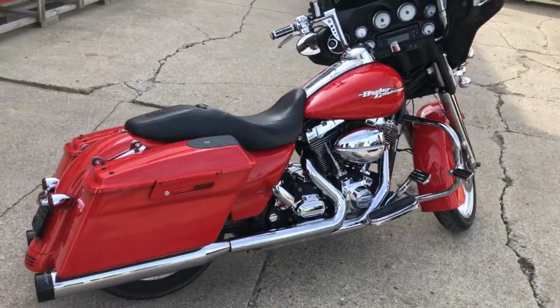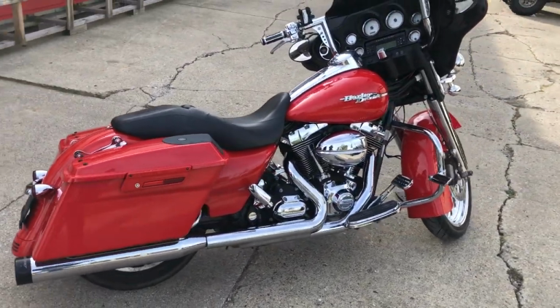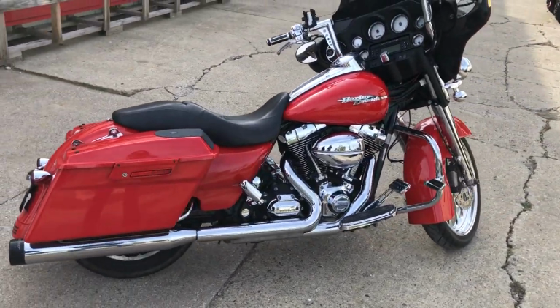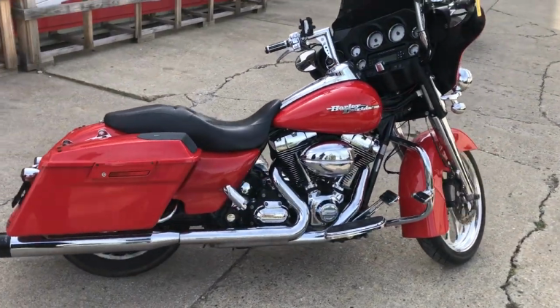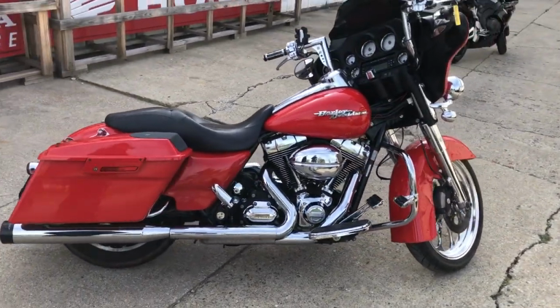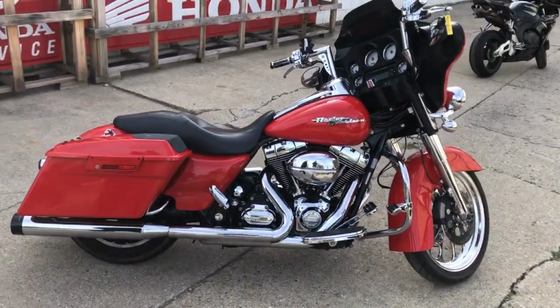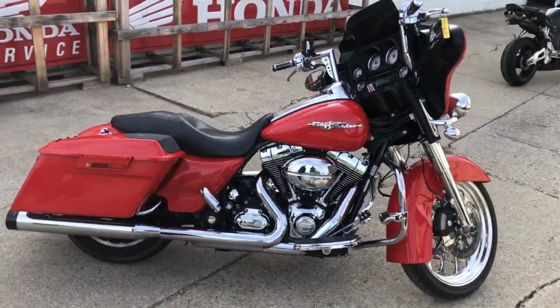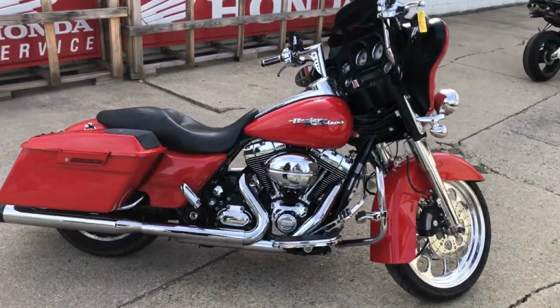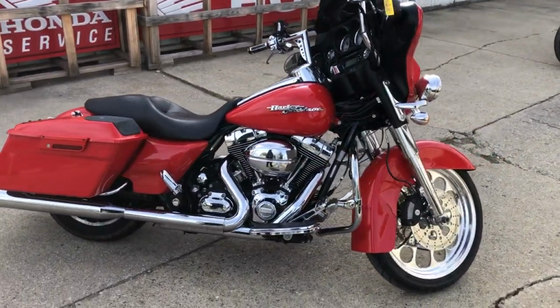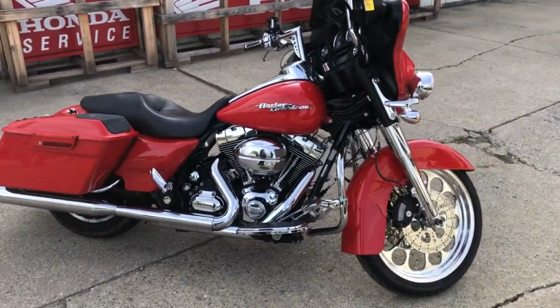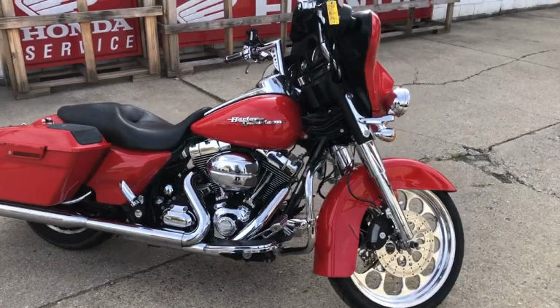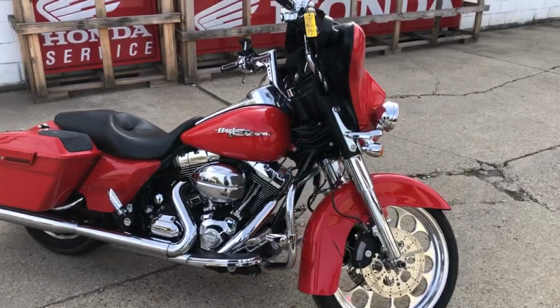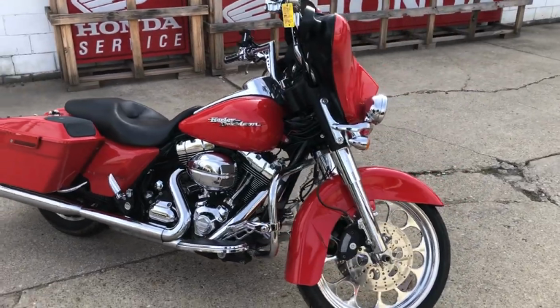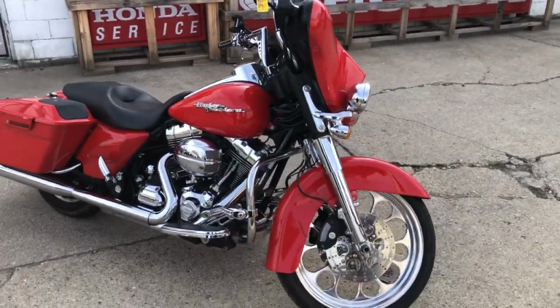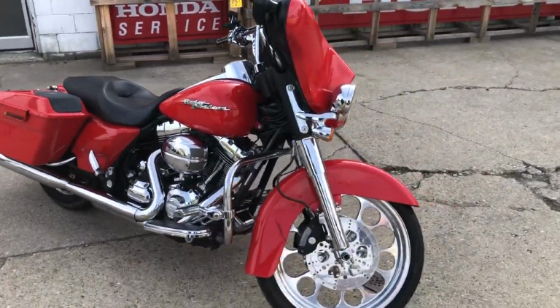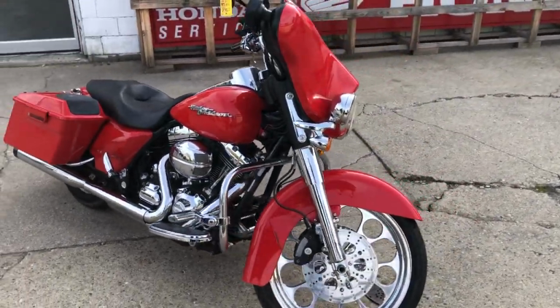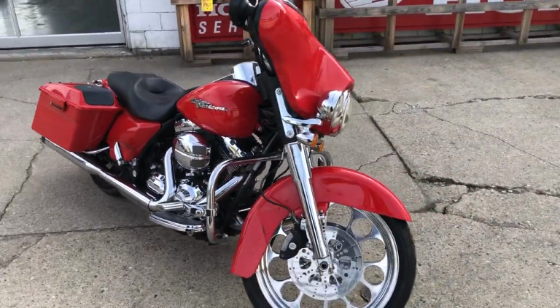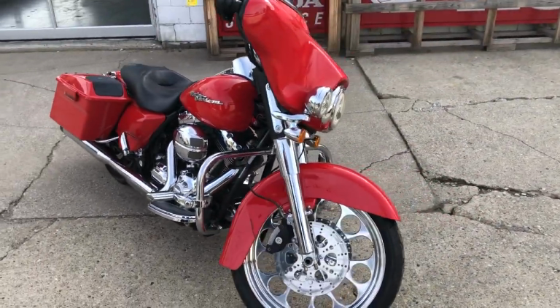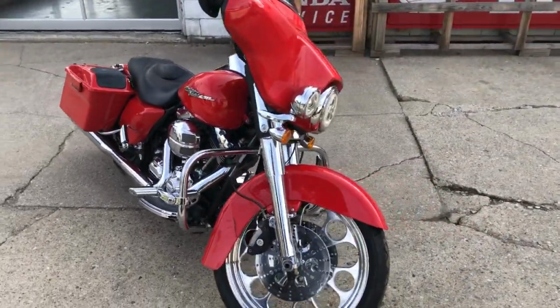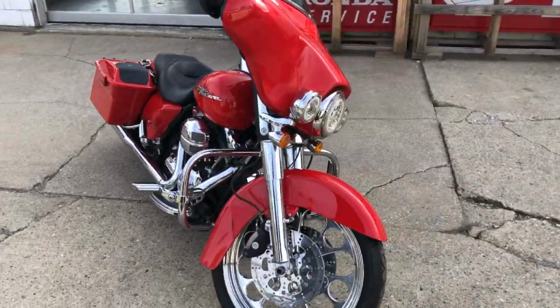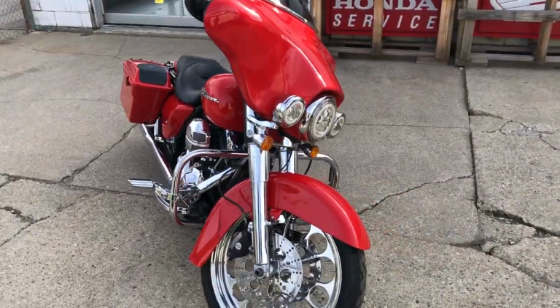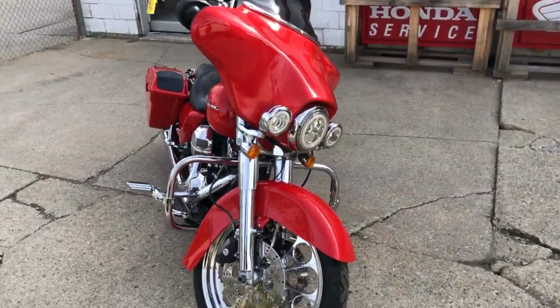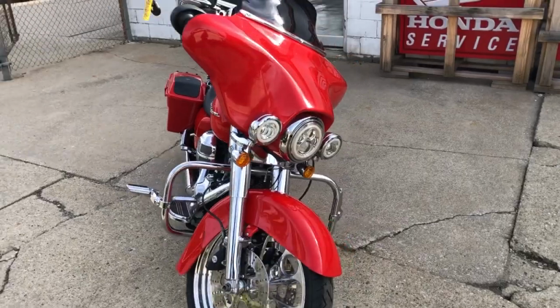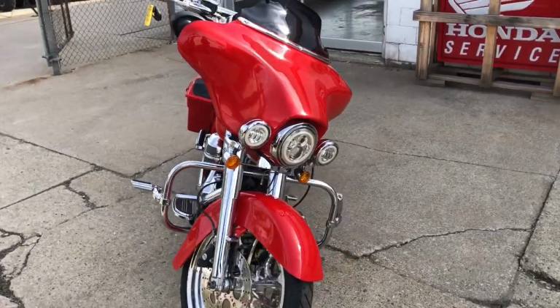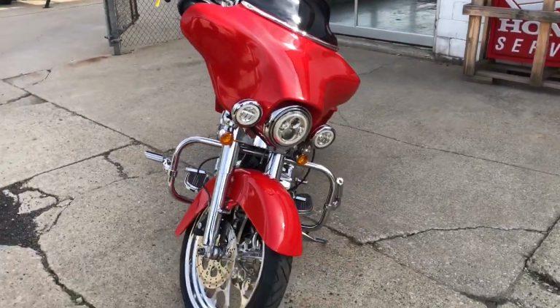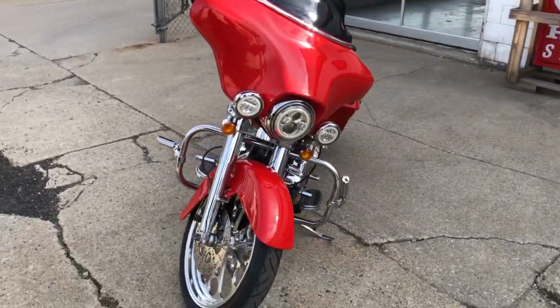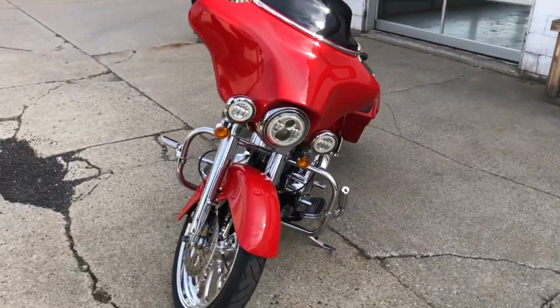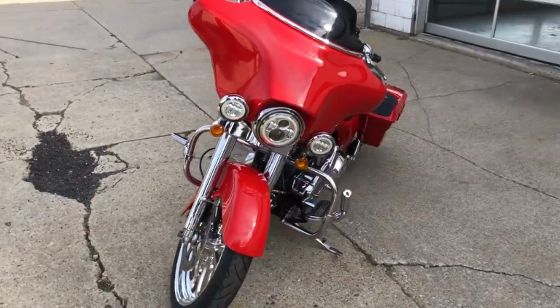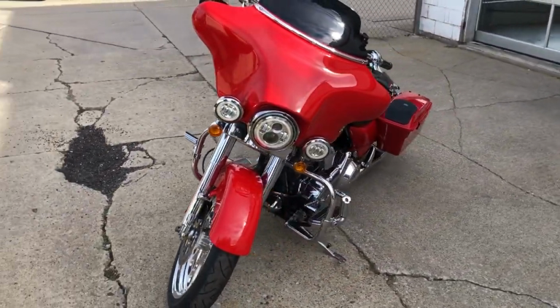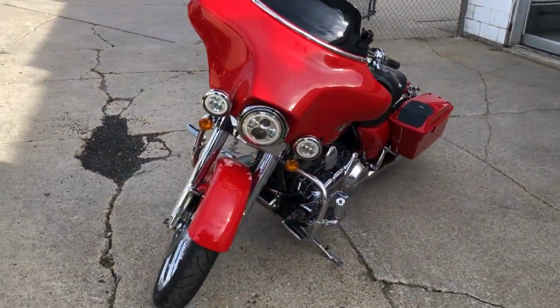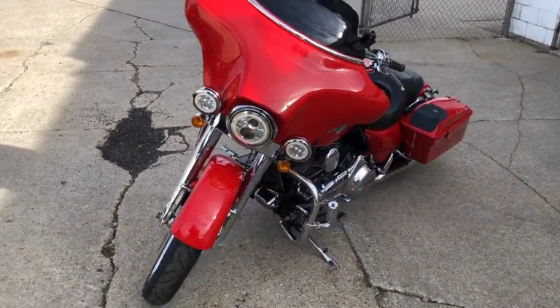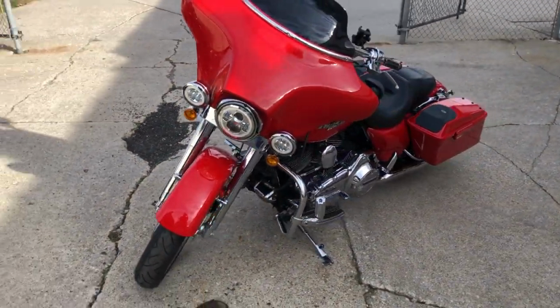Over 3,000 extras on this, including the wheel, the chrome front end, chrome switches, switch housings. You've got some speakers in the saddlebags. Vance & Hines intake and a dual Reinhart exhaust. This Street Glide turns heads.